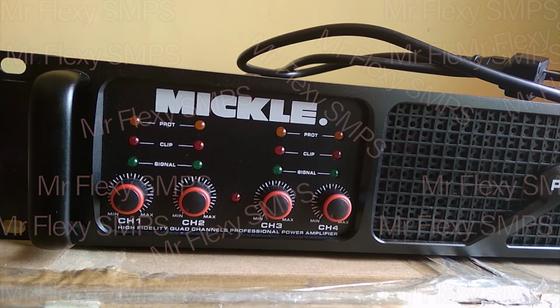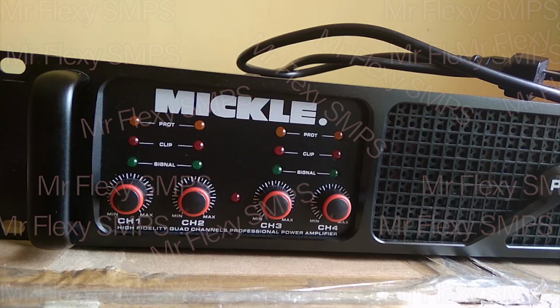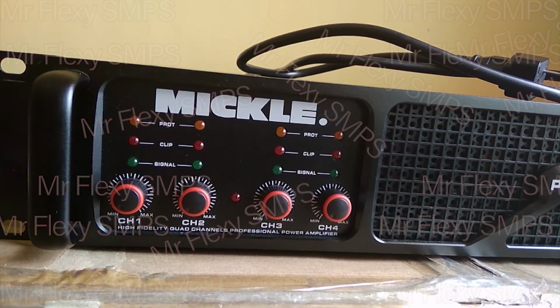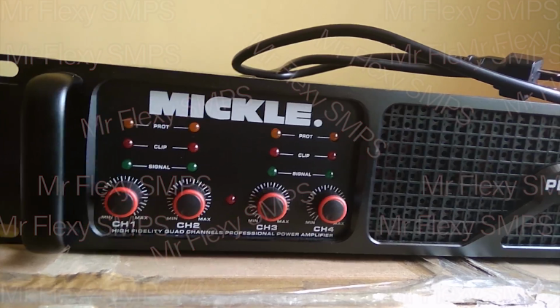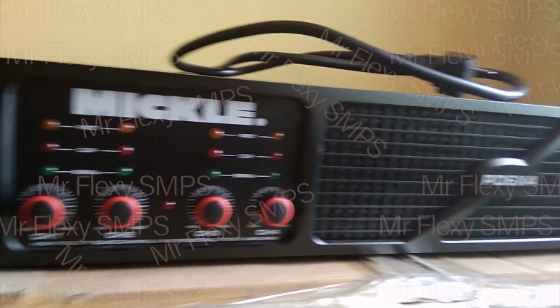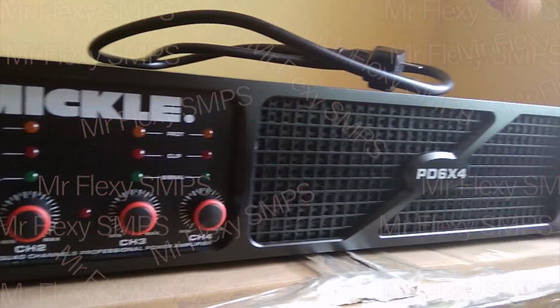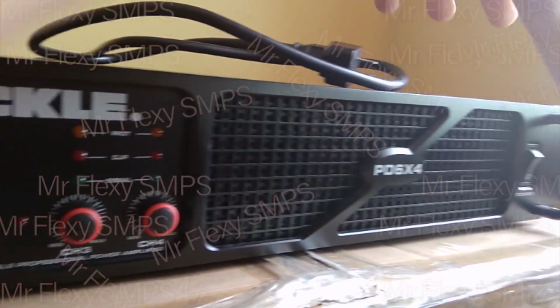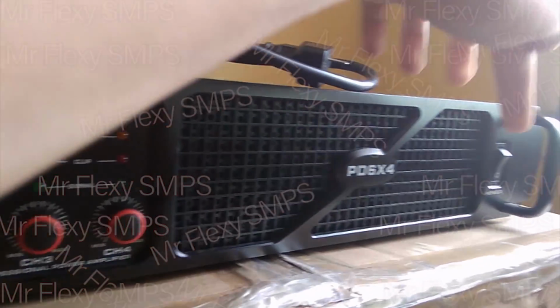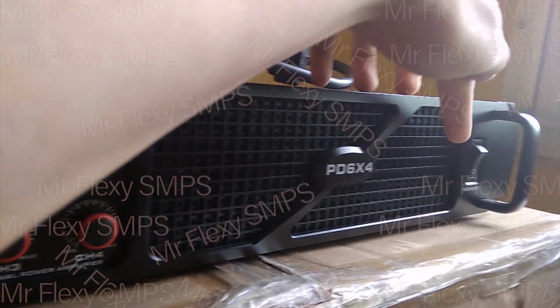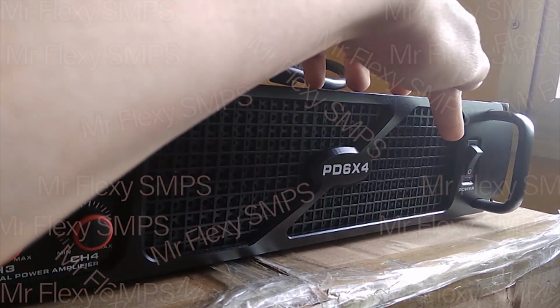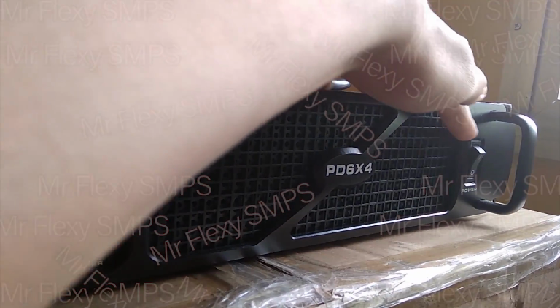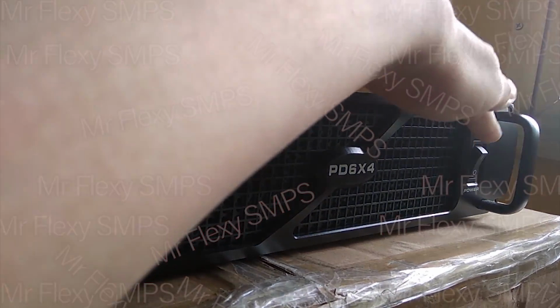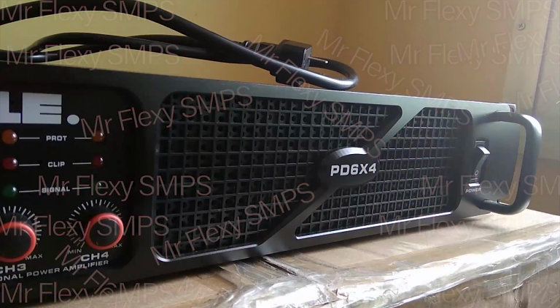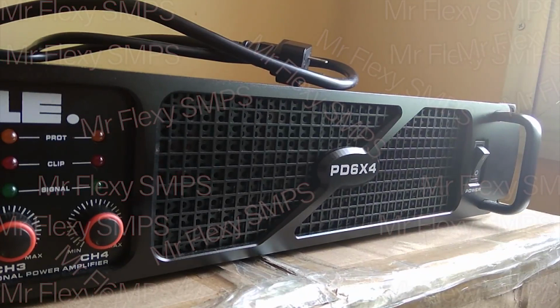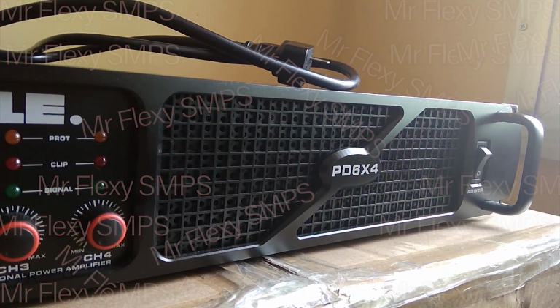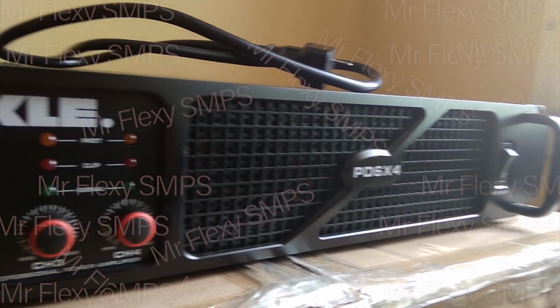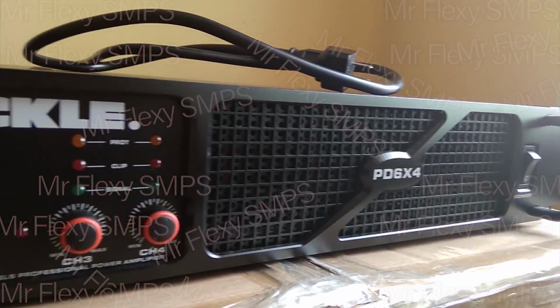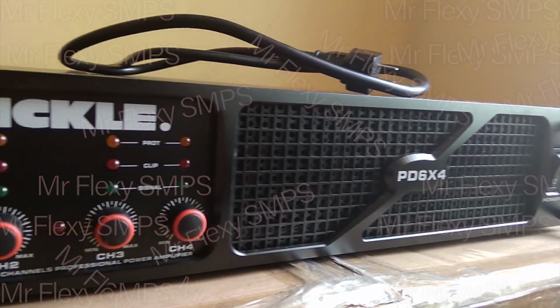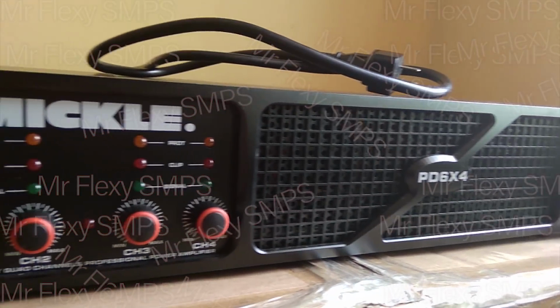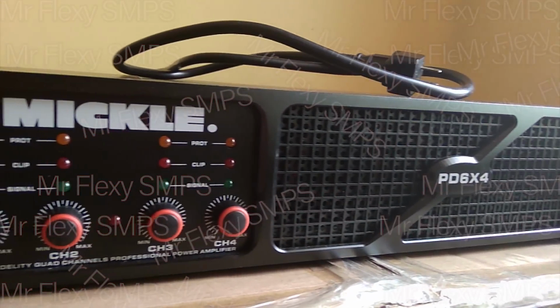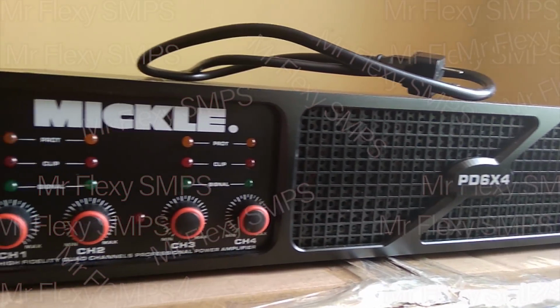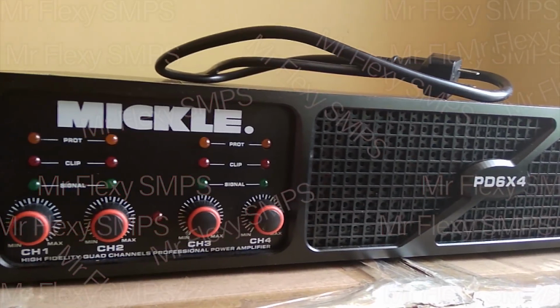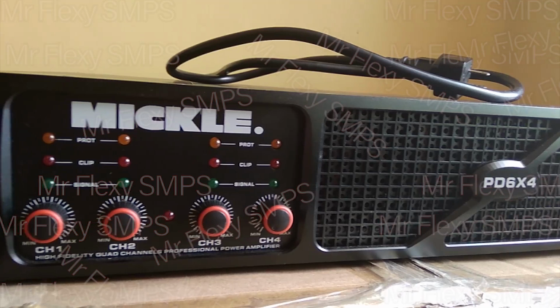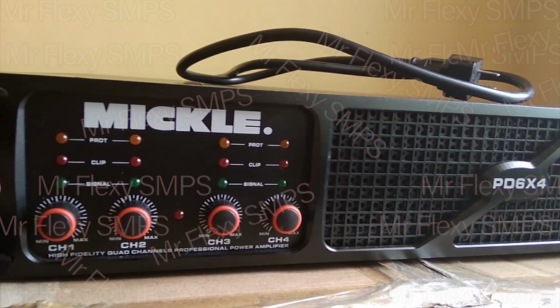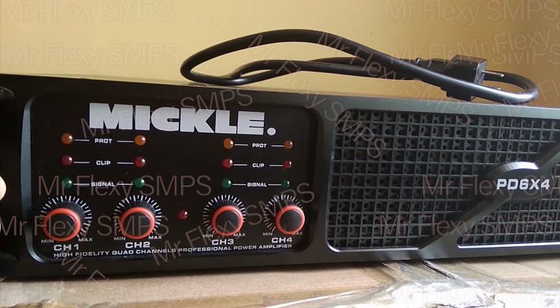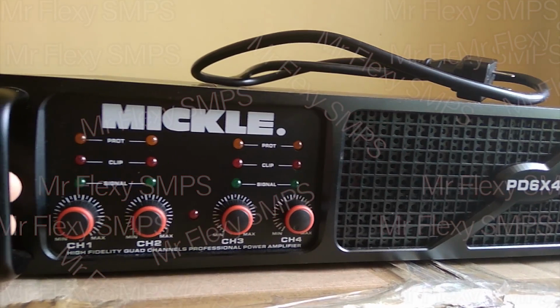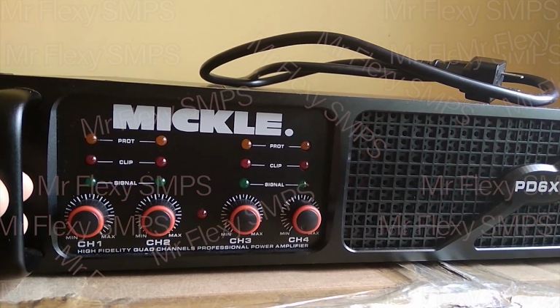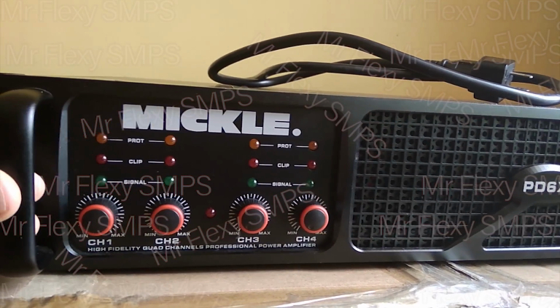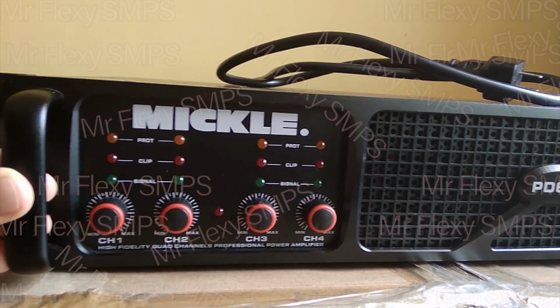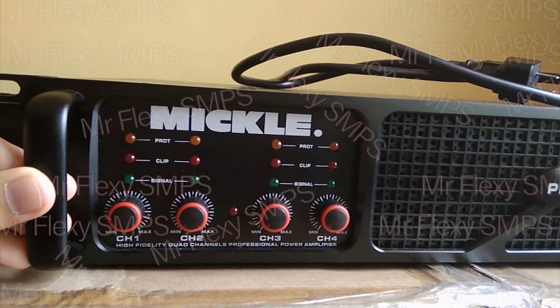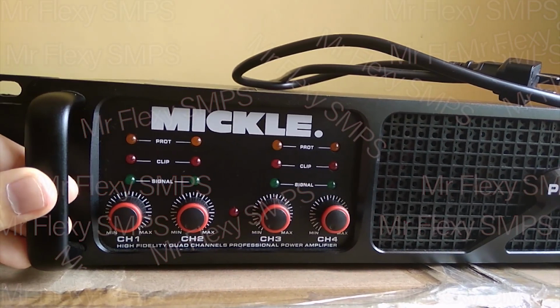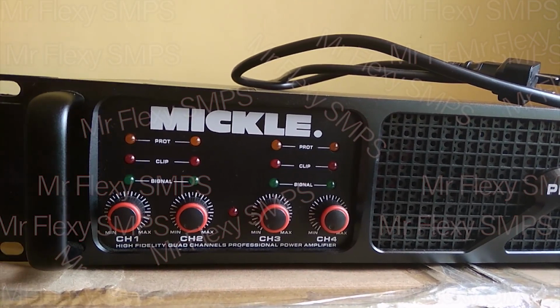And we have here some fancy power switch over there. So let me head over to the back part and let me discuss to you what I found out.